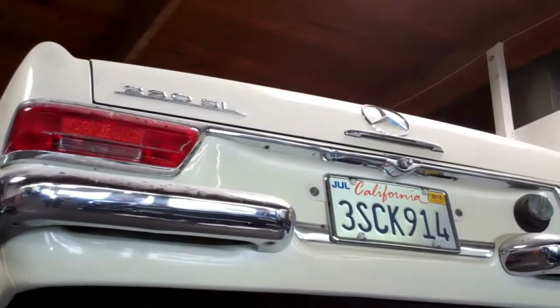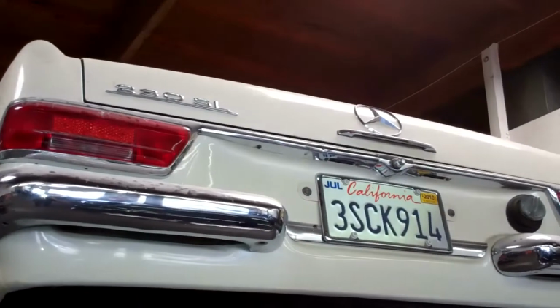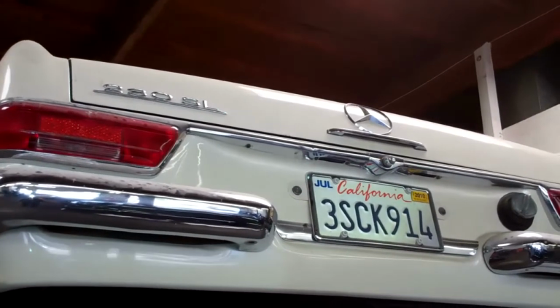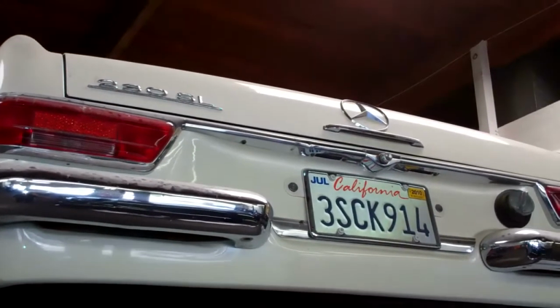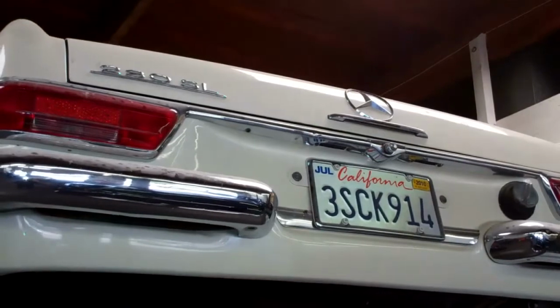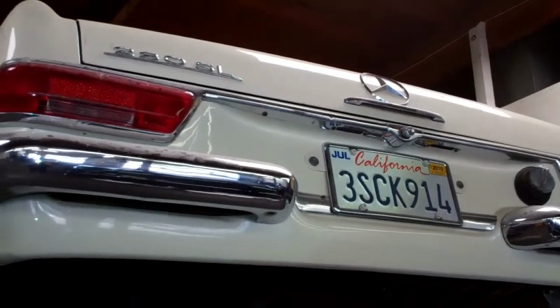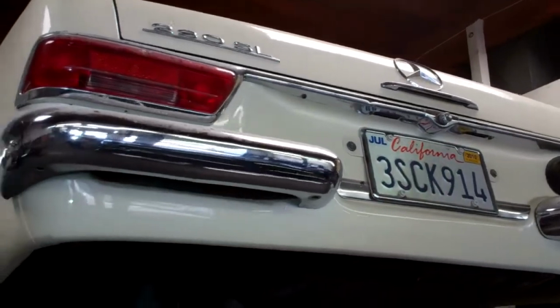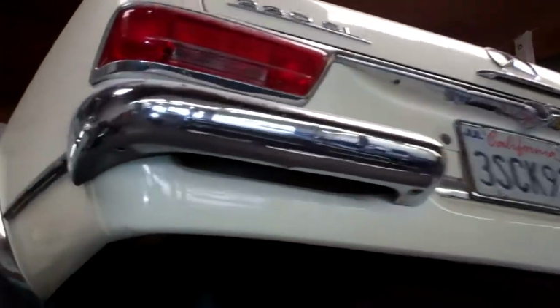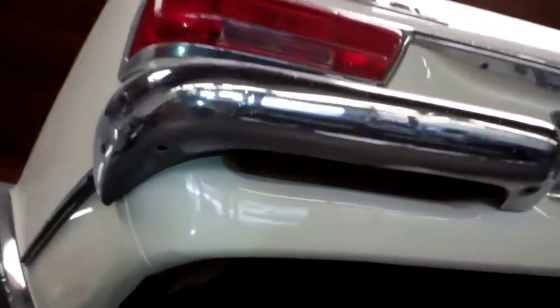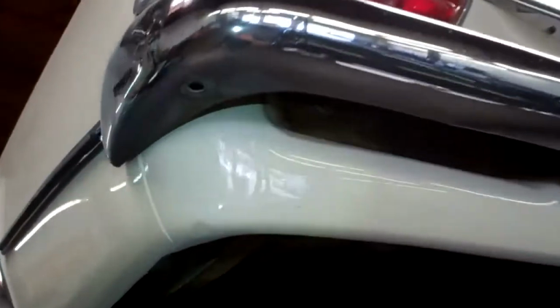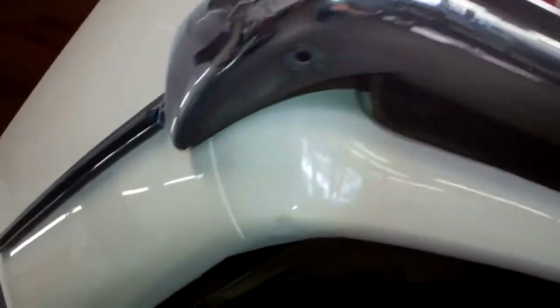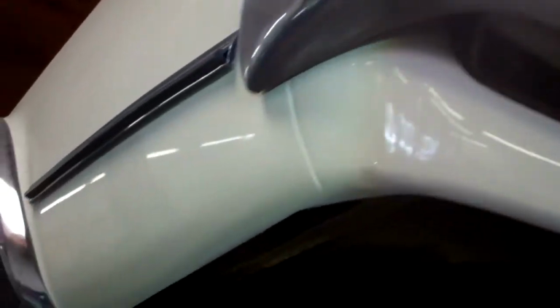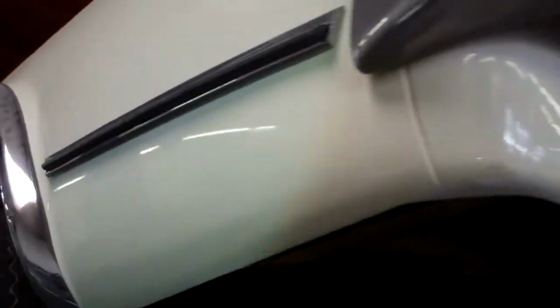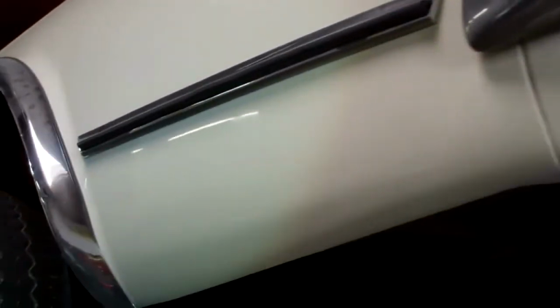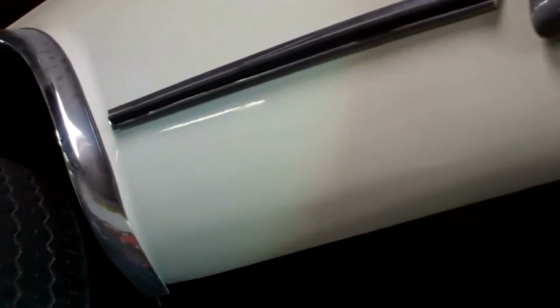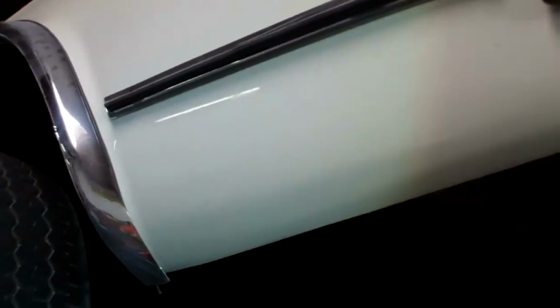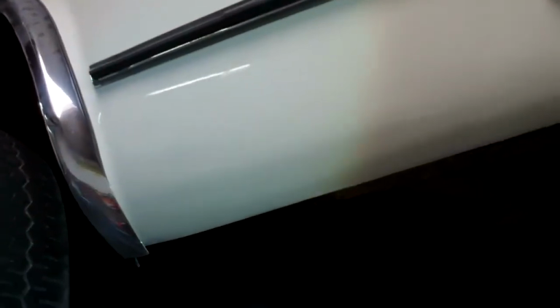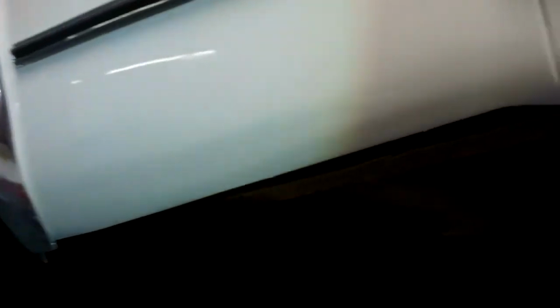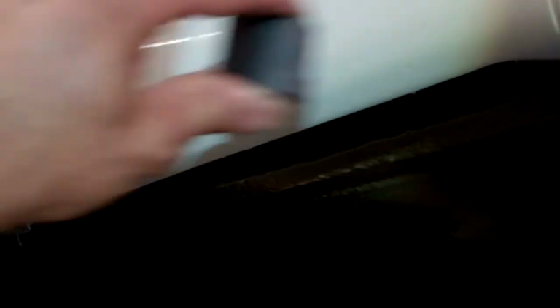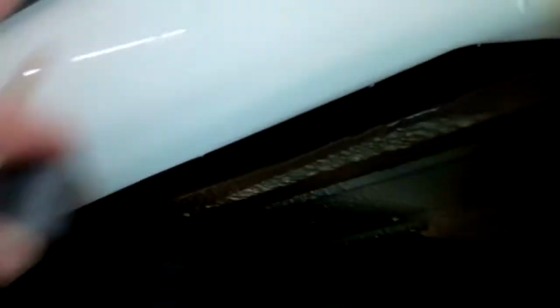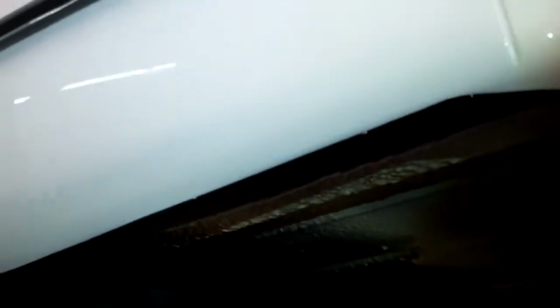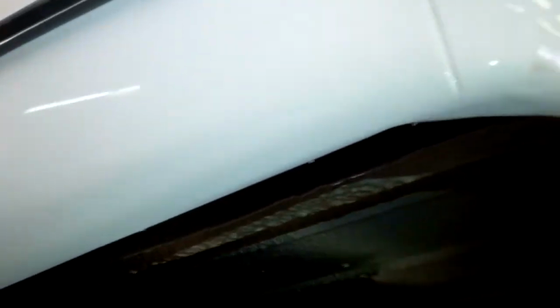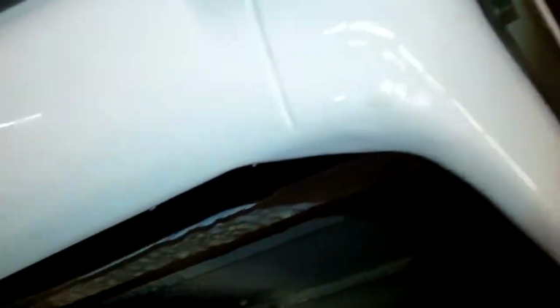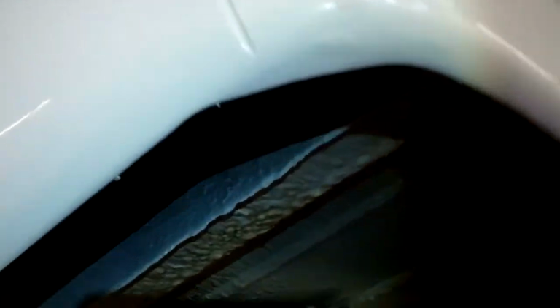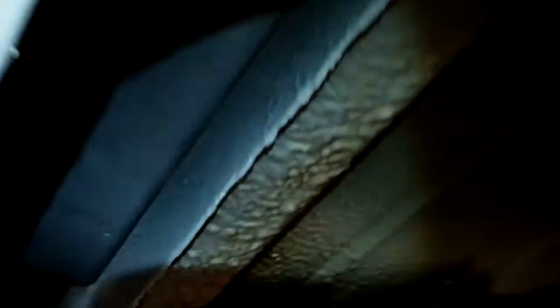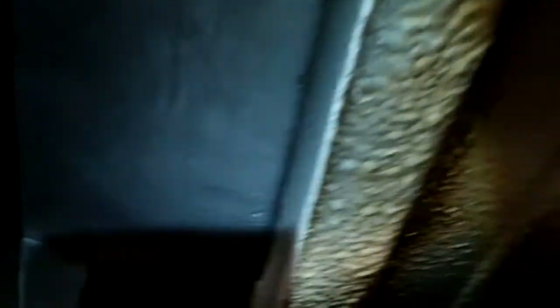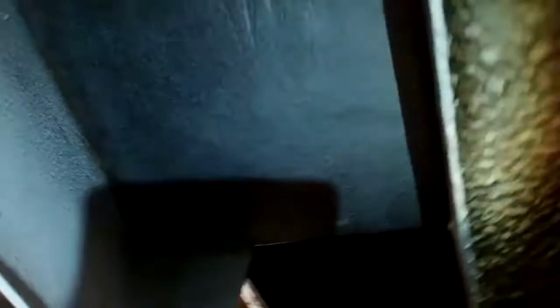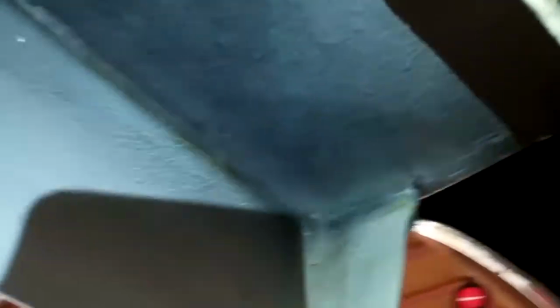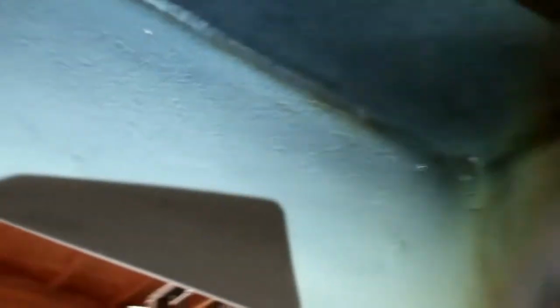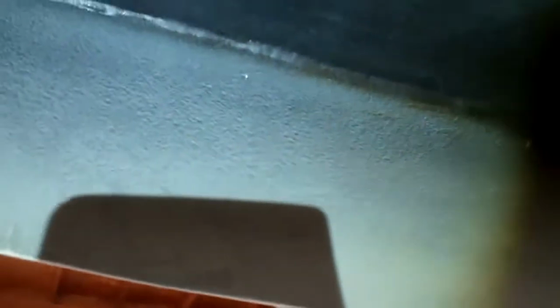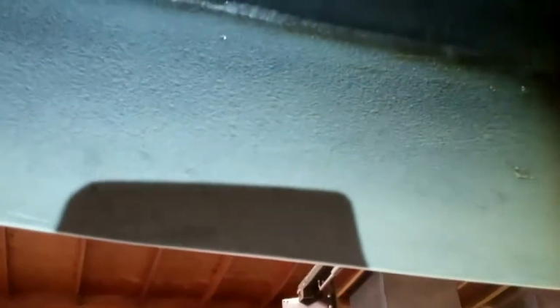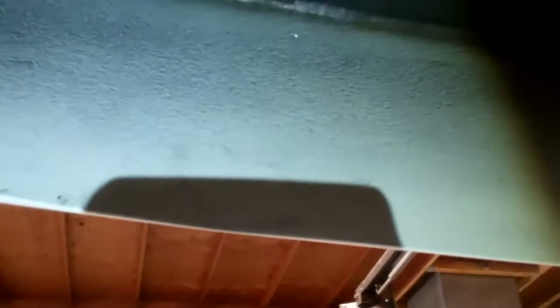Hey JP, we got your car up here on the hoist and I was just going to do a quick little video showing you what we did to fix the car. We painted the lower area of the quarter panel here and we removed all the rust that was on the inside left rear quarter panel area.